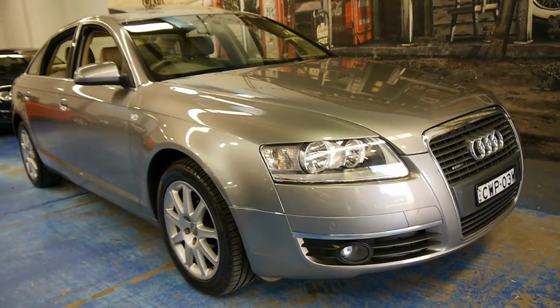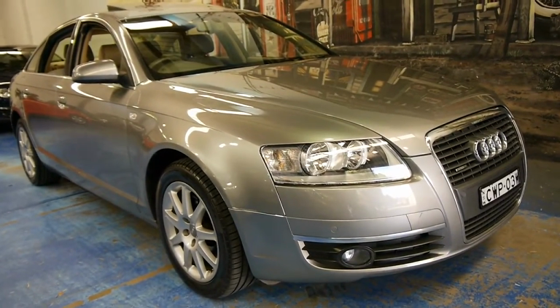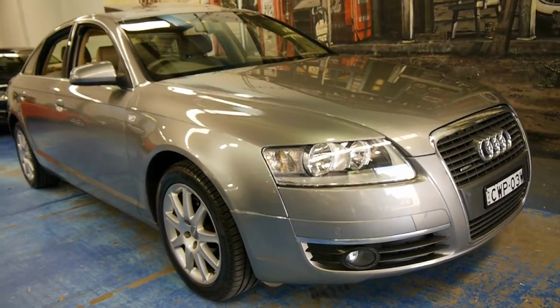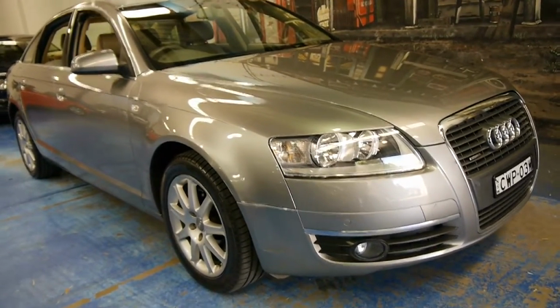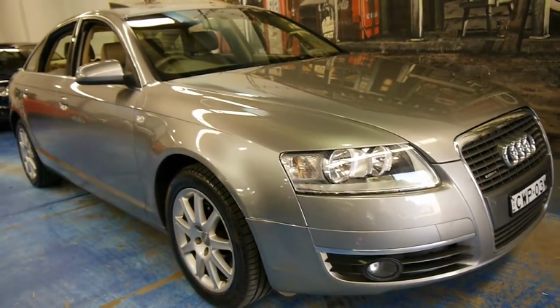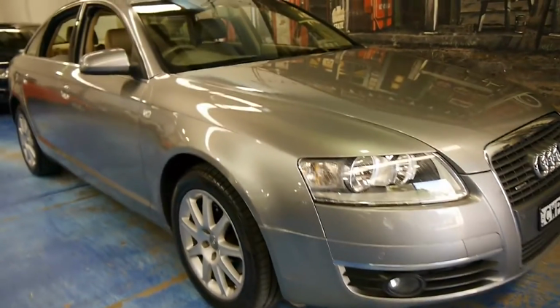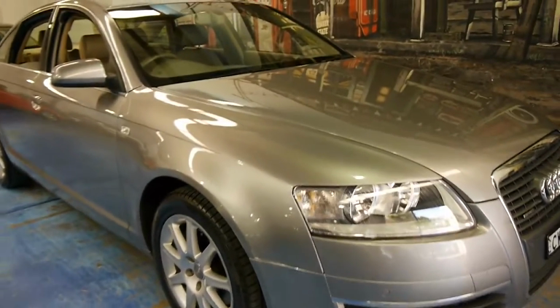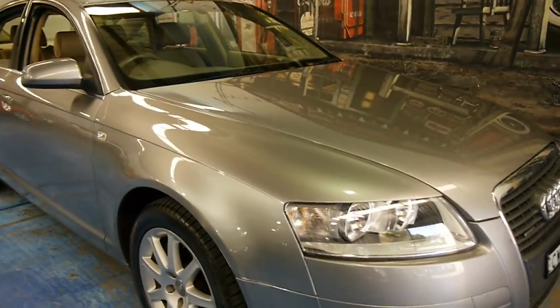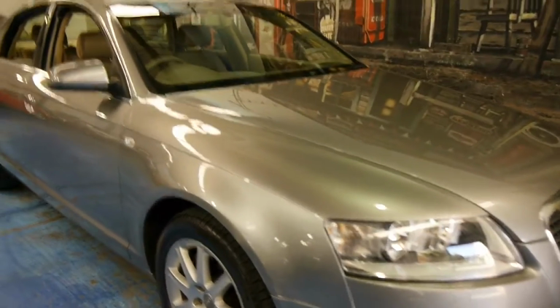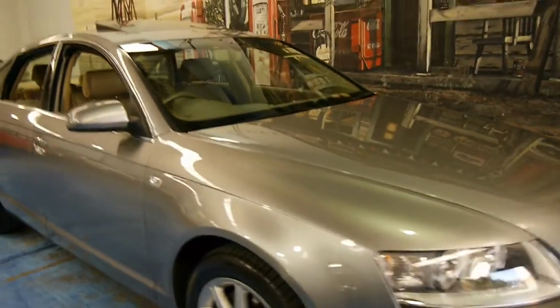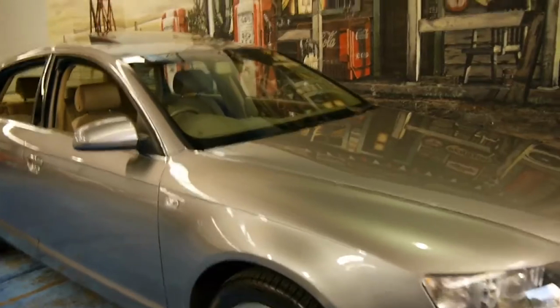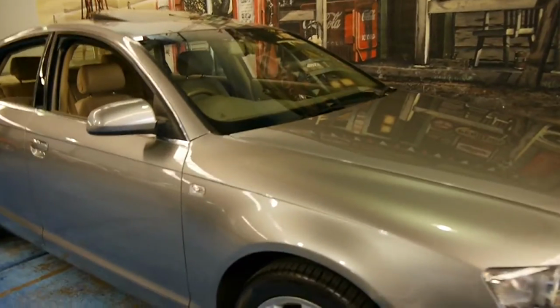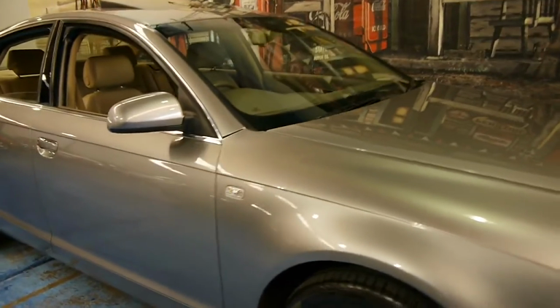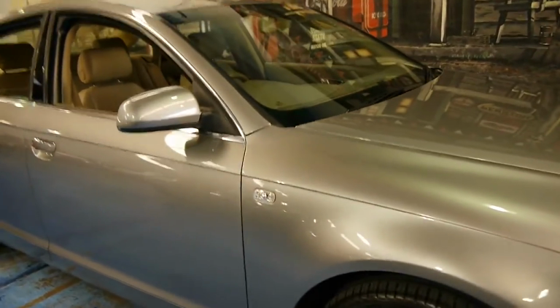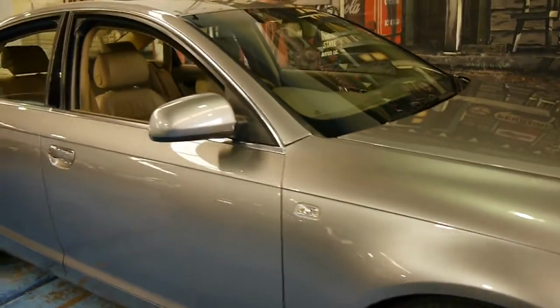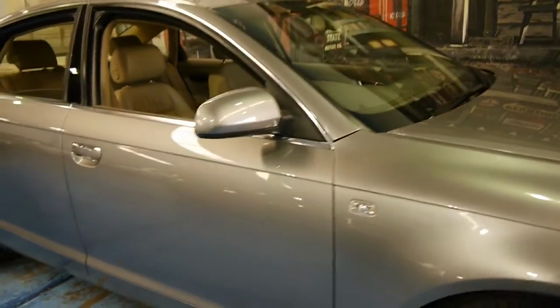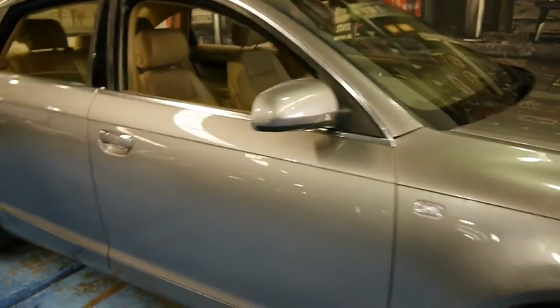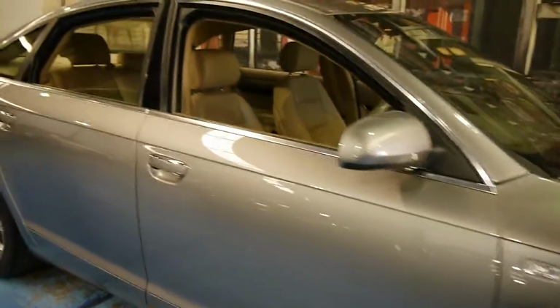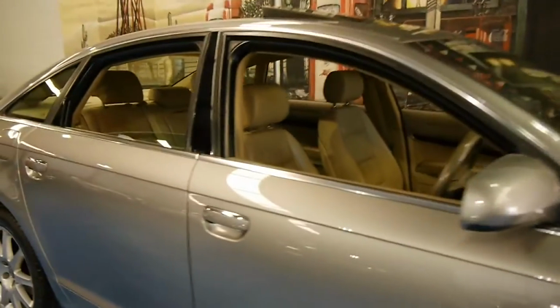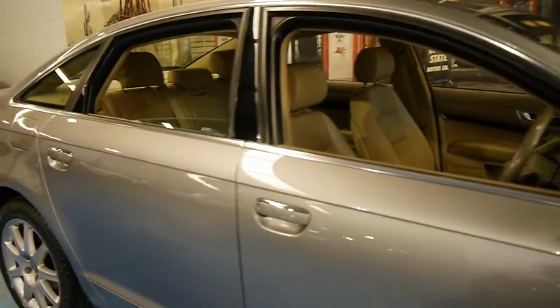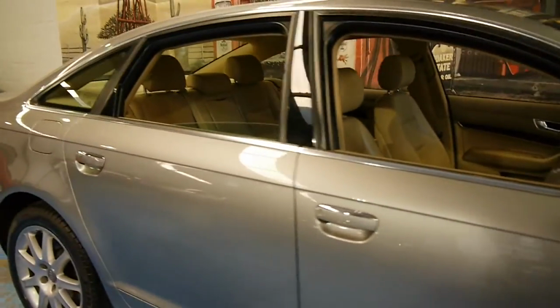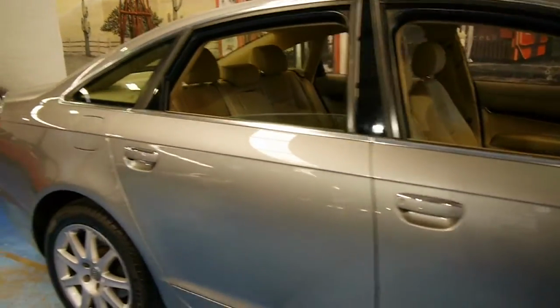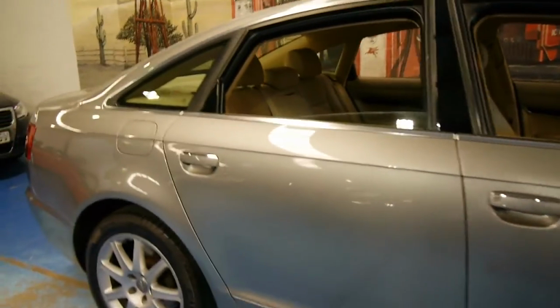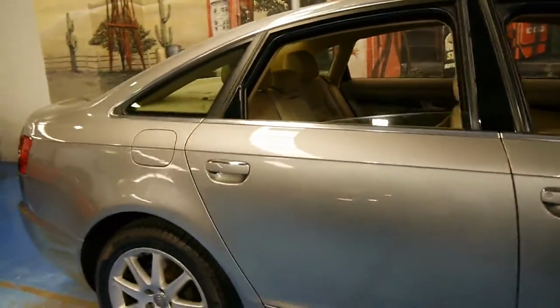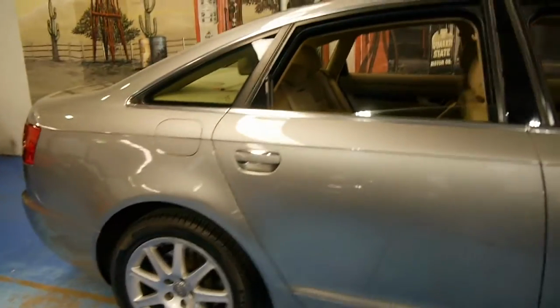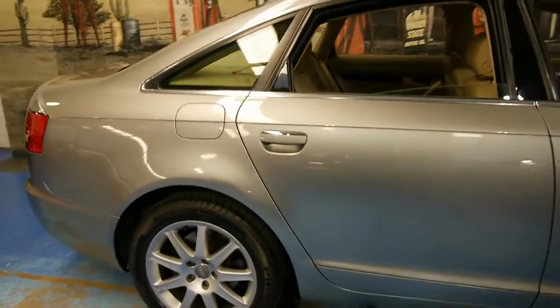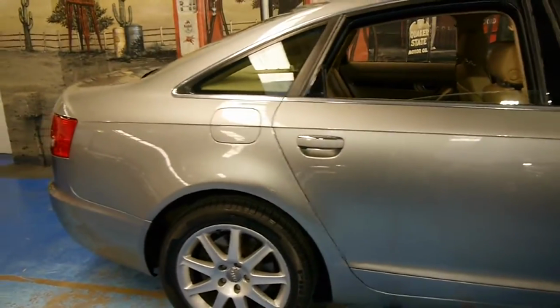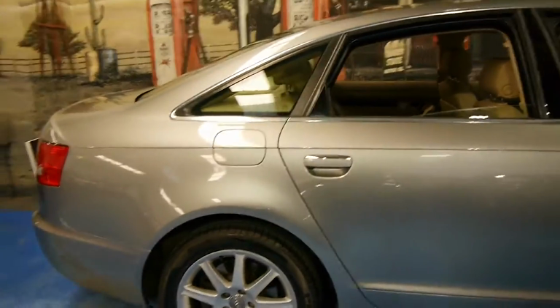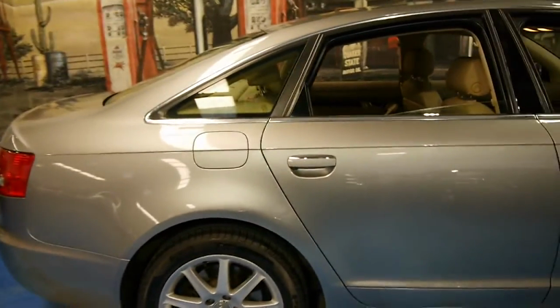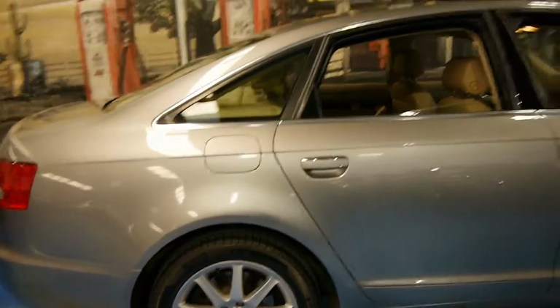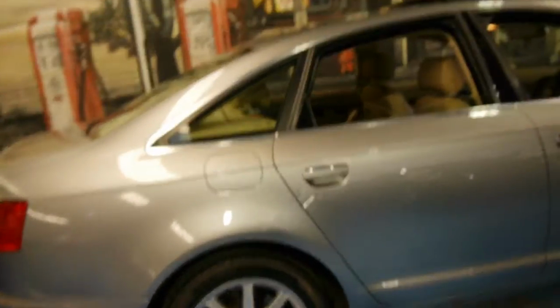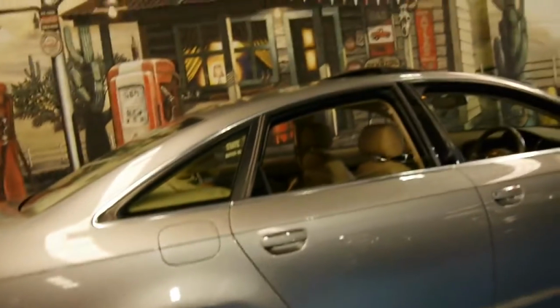Welcome to the Old Timer Centre. Here we have a 2005 Audi A6 — it's a 3 litre TDI Quattro.